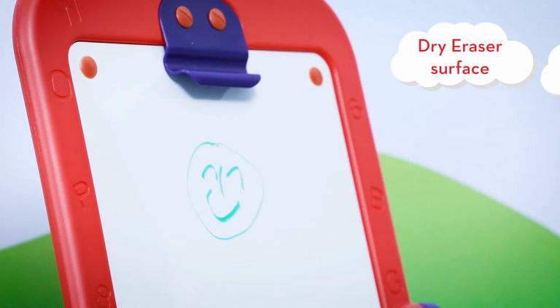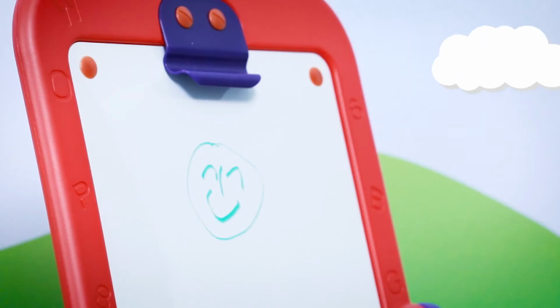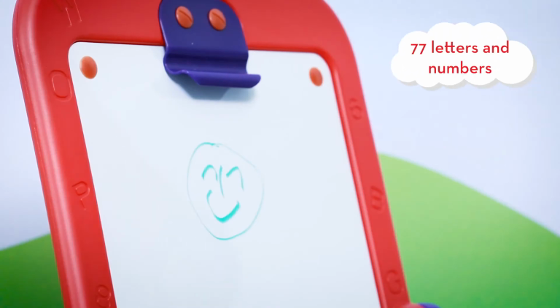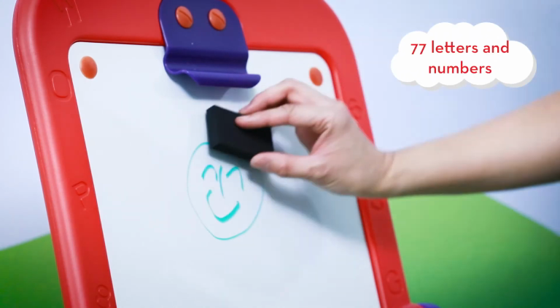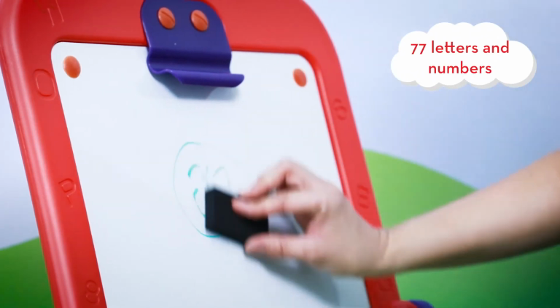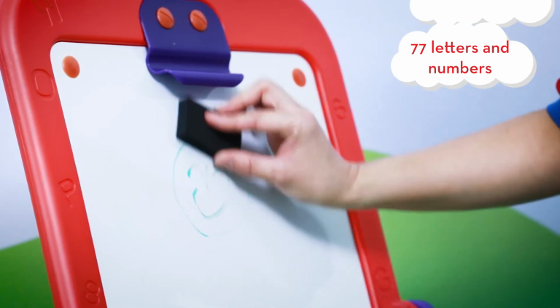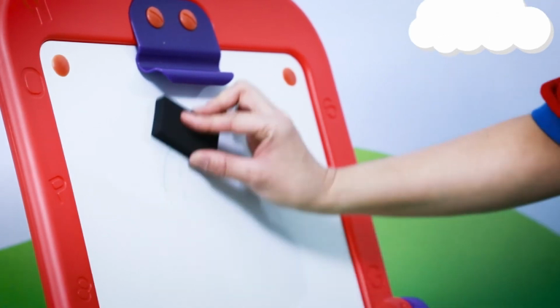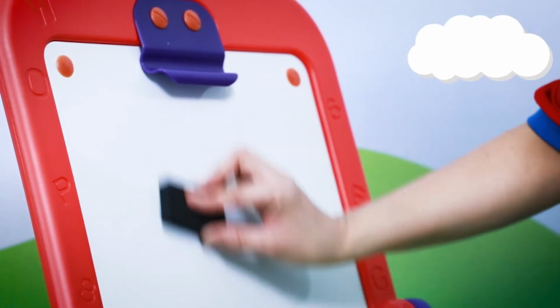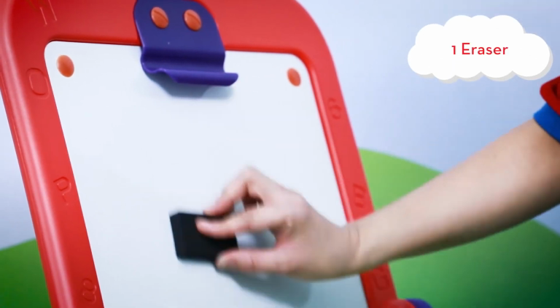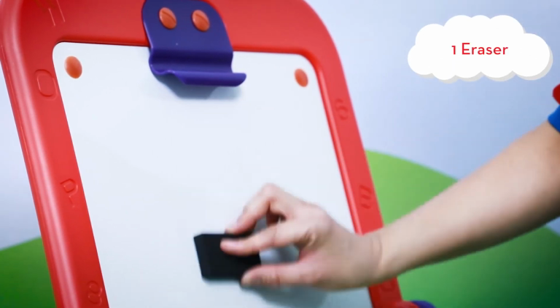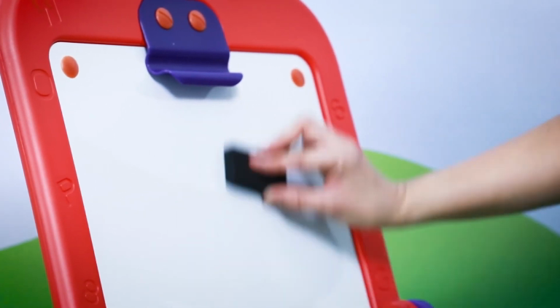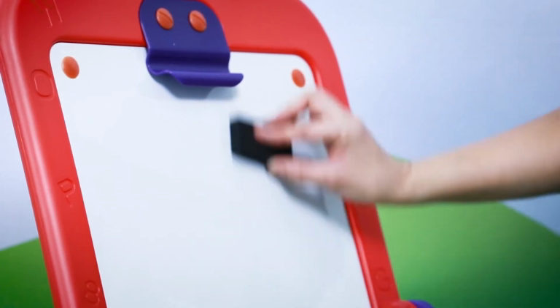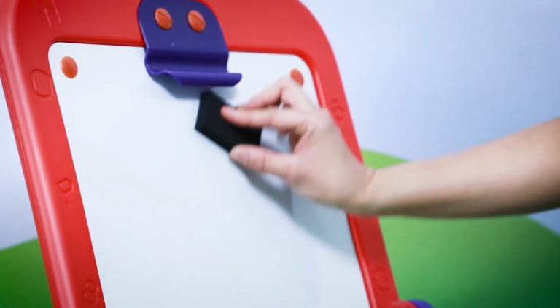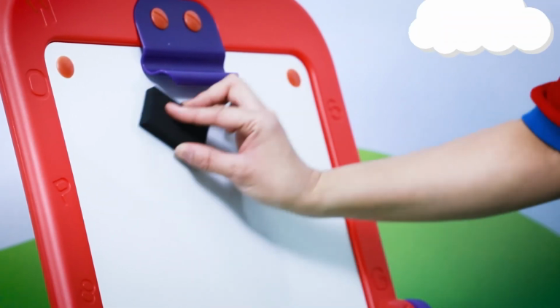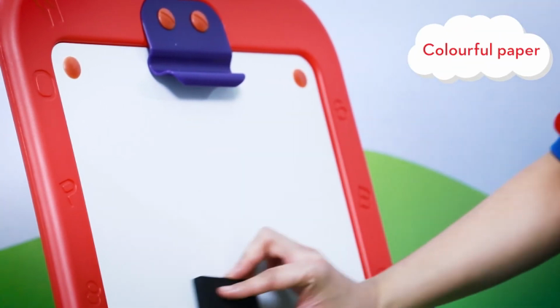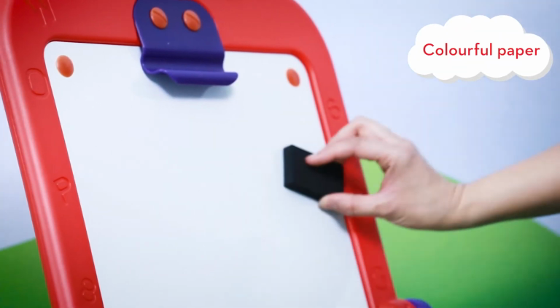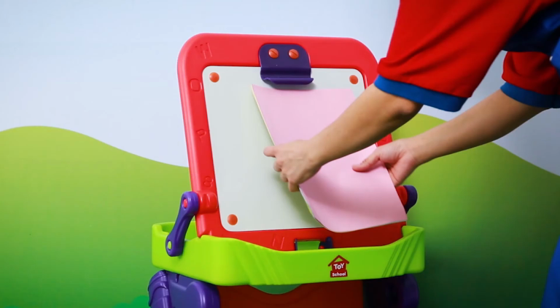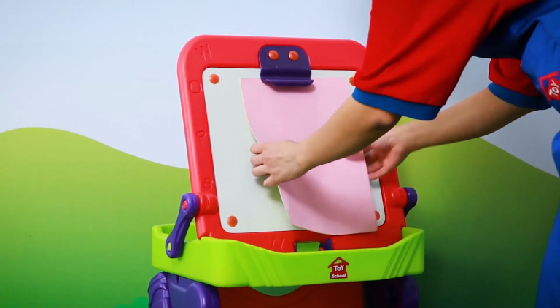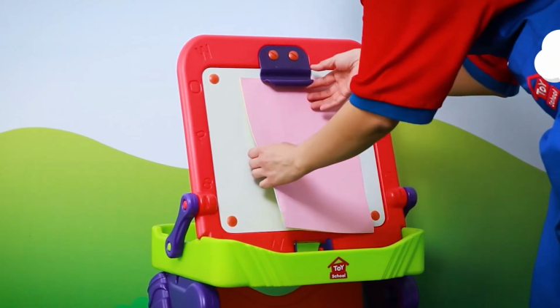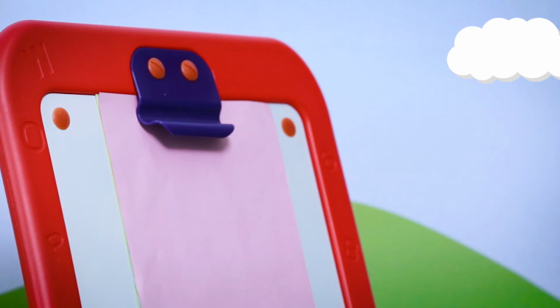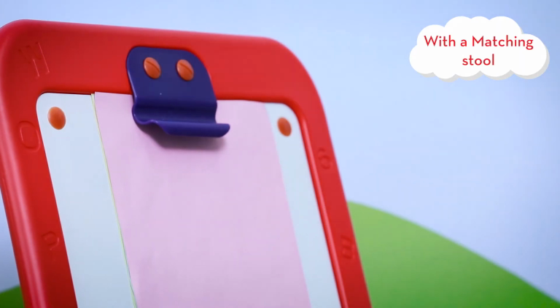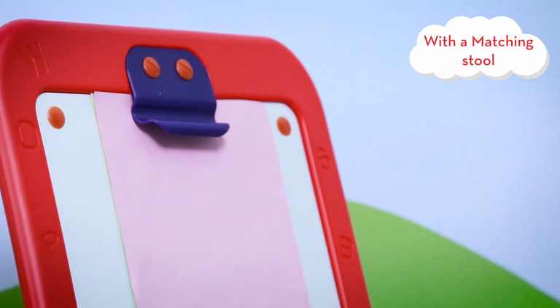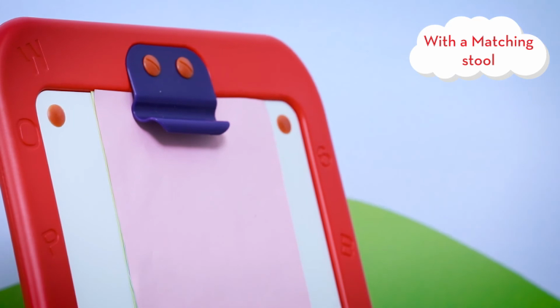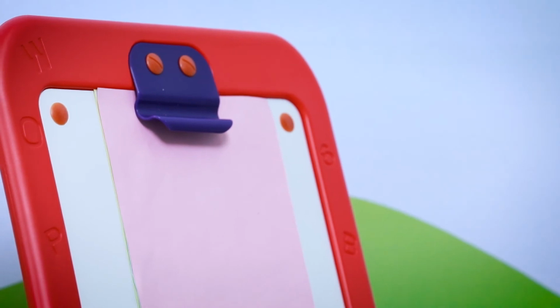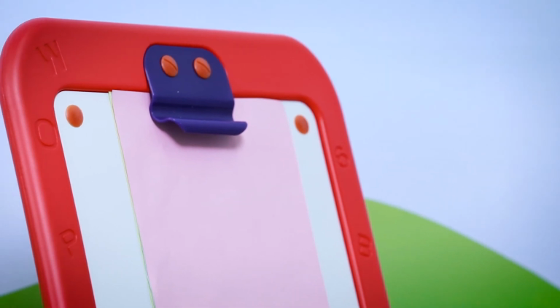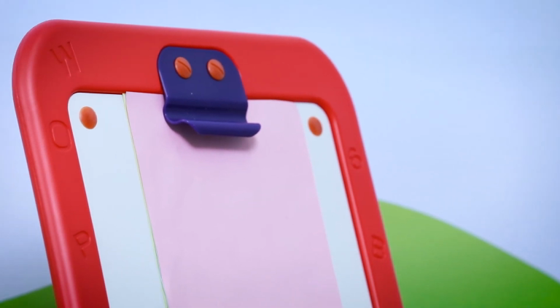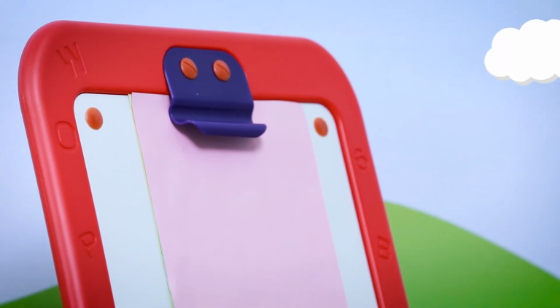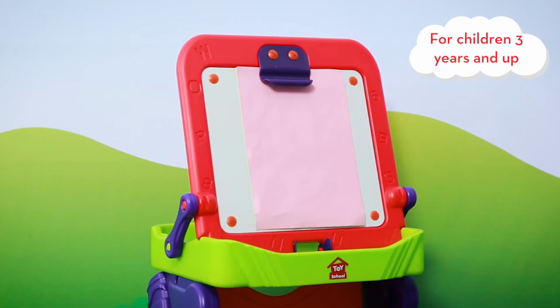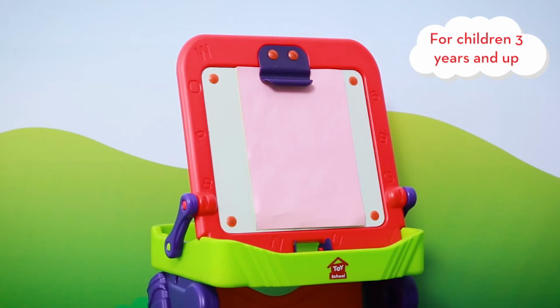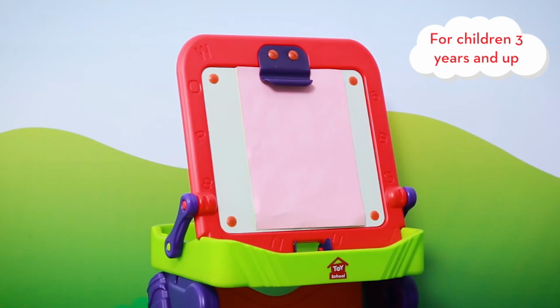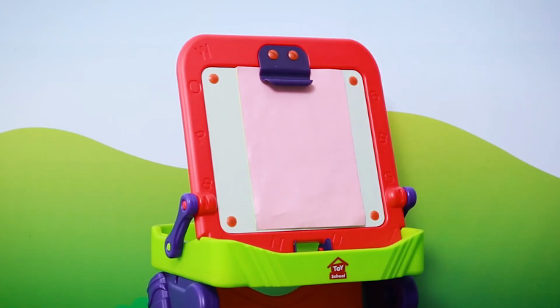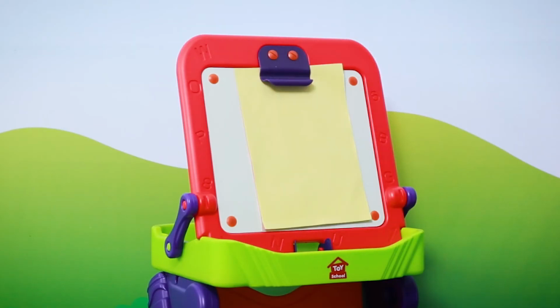77 letters and numbers, one eraser, and we even include some colourful paper. Sold with a matching stool, this toy is ideal for children 3 years and up.